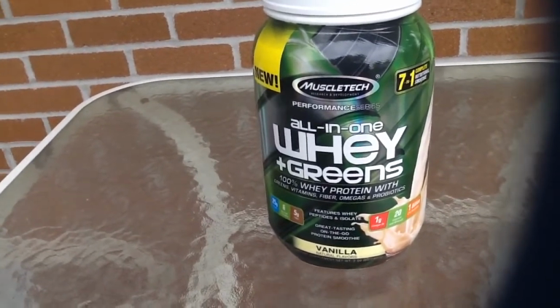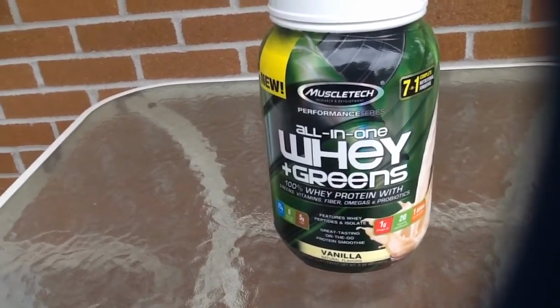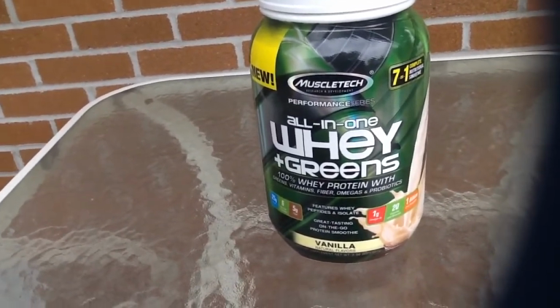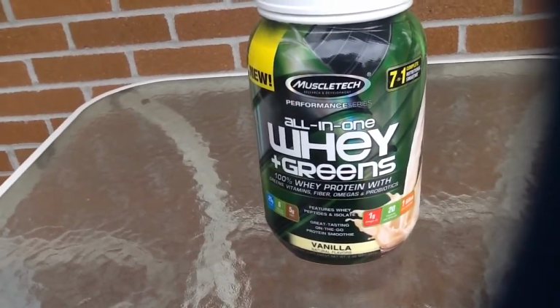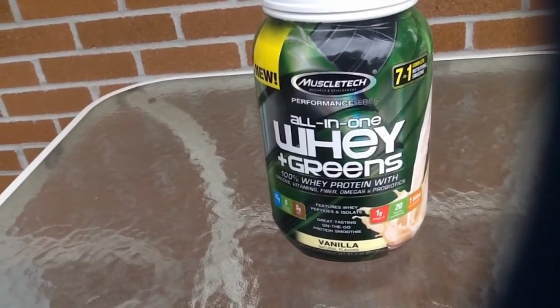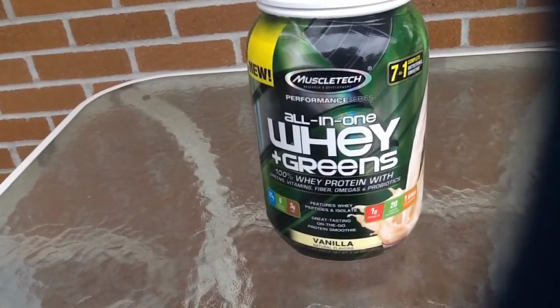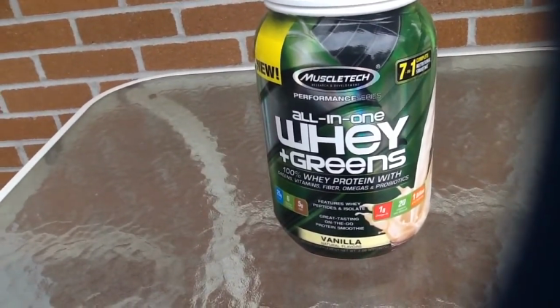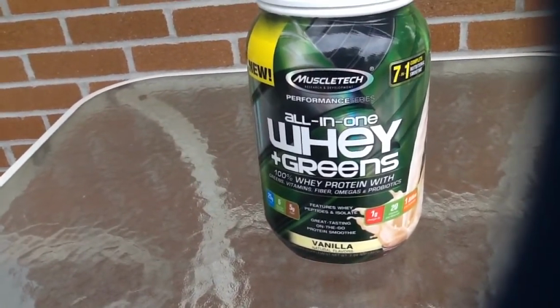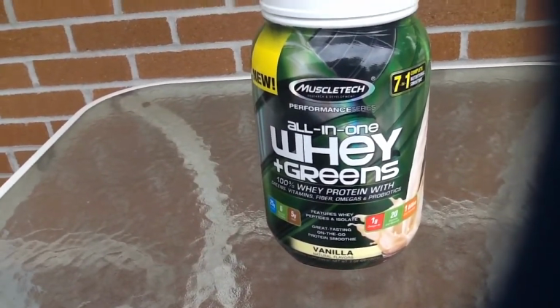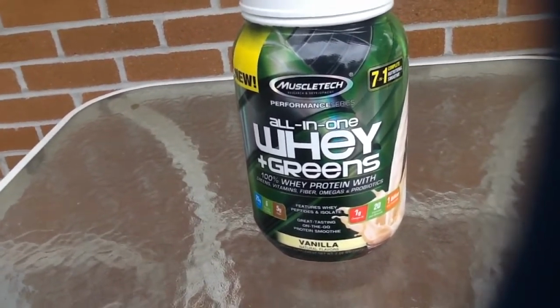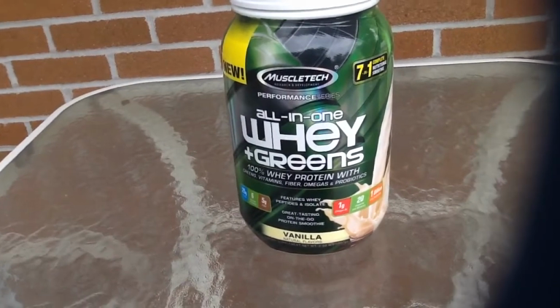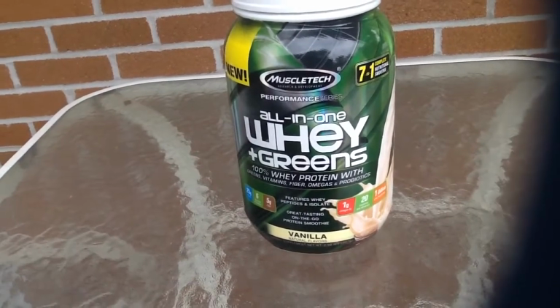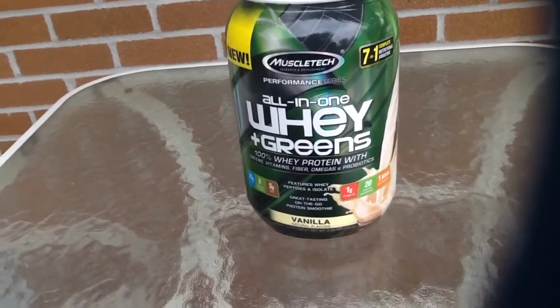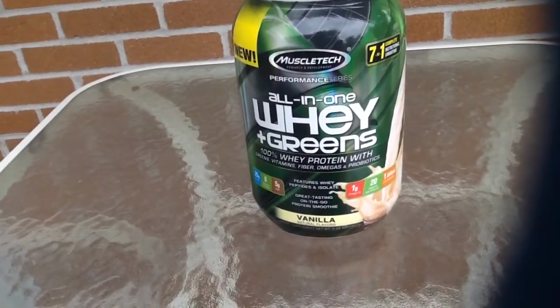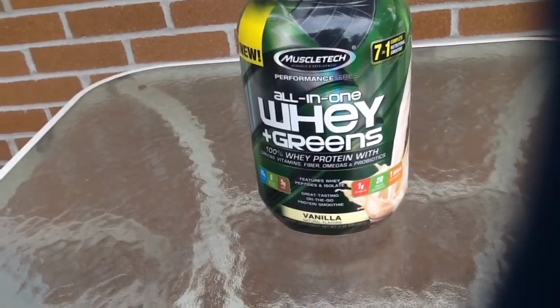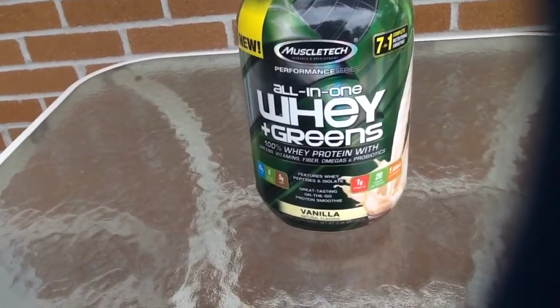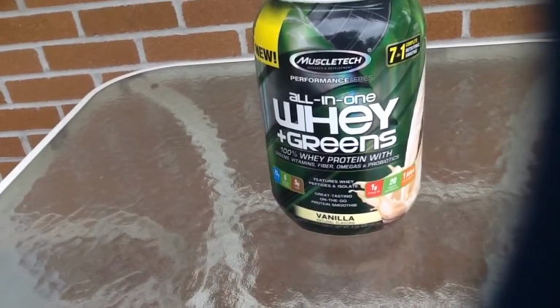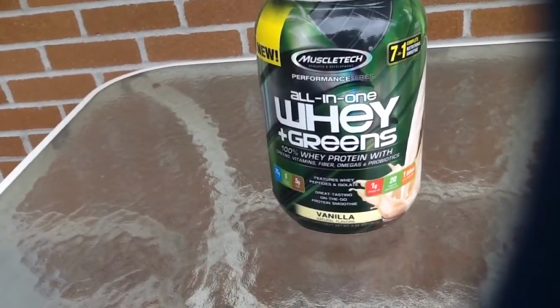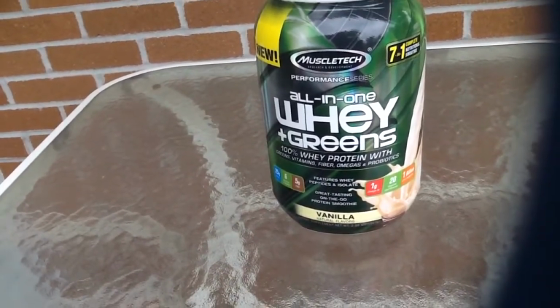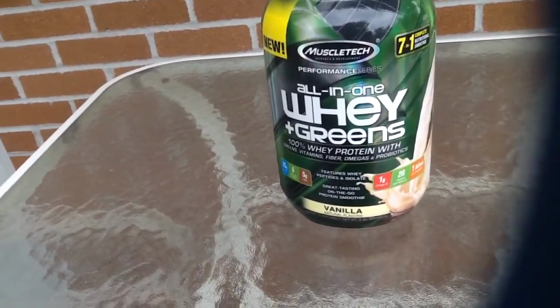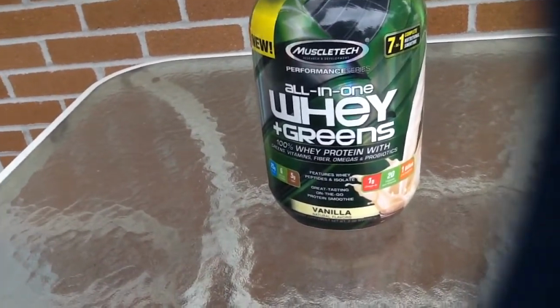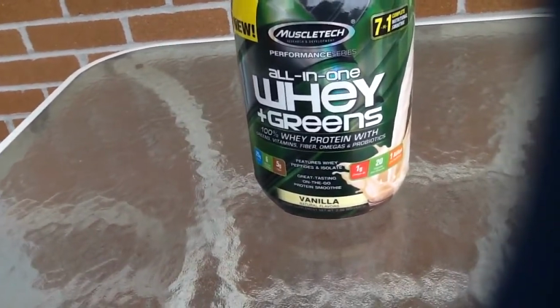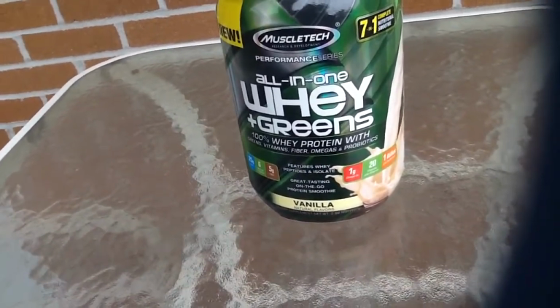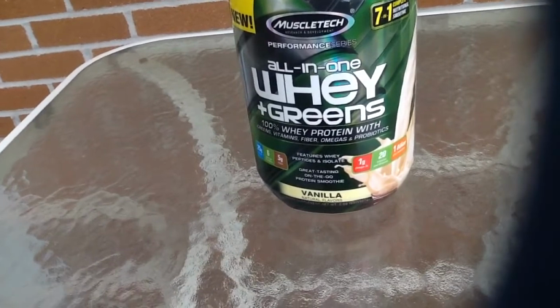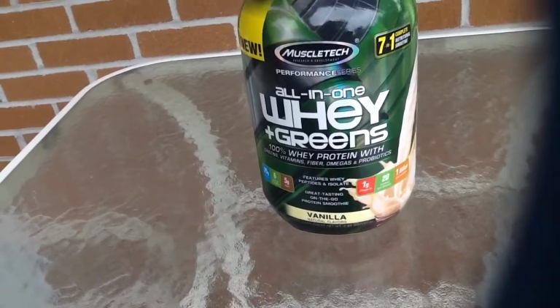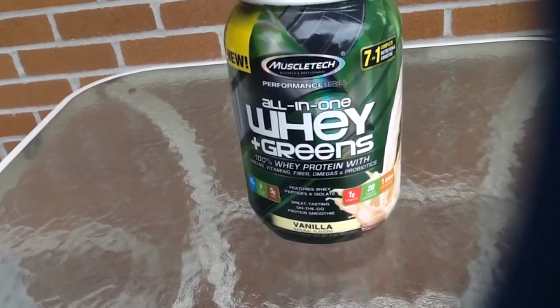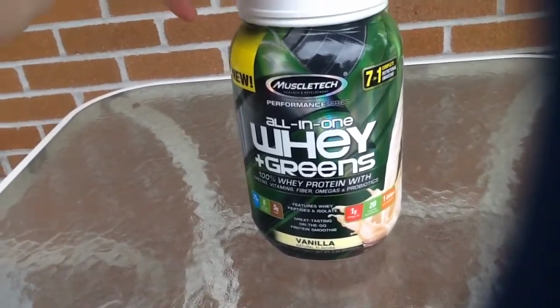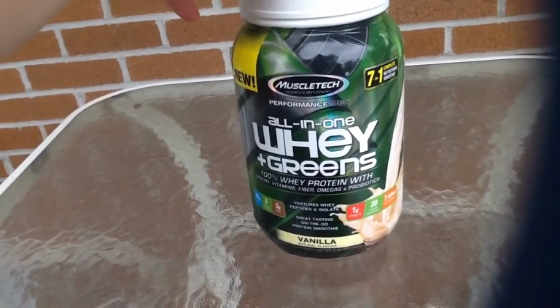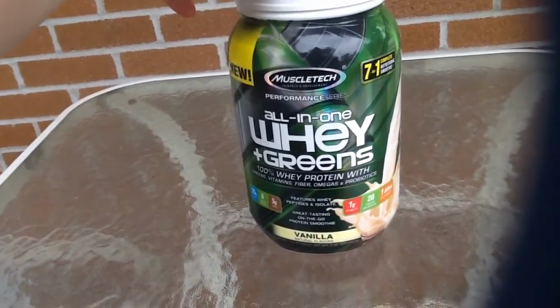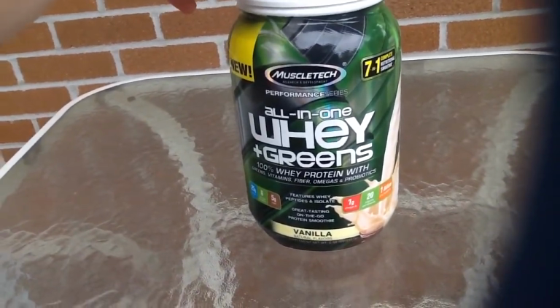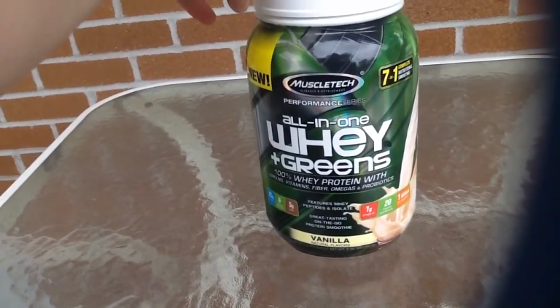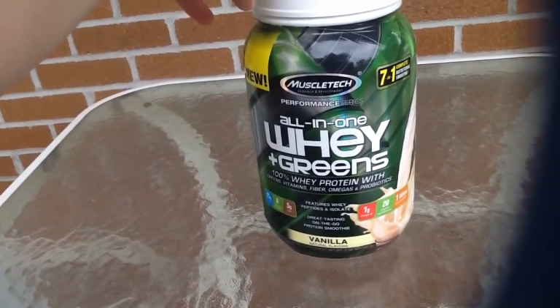I'll tell how it tastes after my workout because I'm fasting currently, and since it's once daily, I need it right after my workout. So I'll see you then.